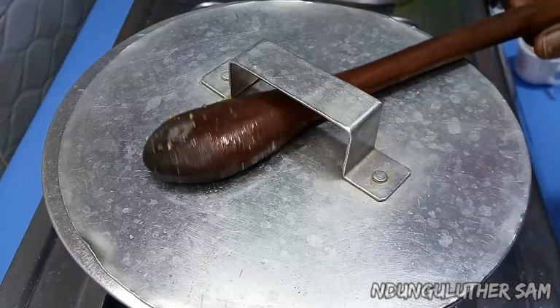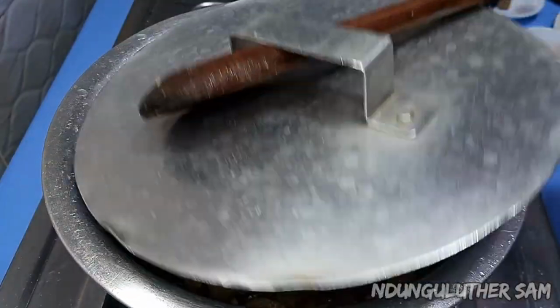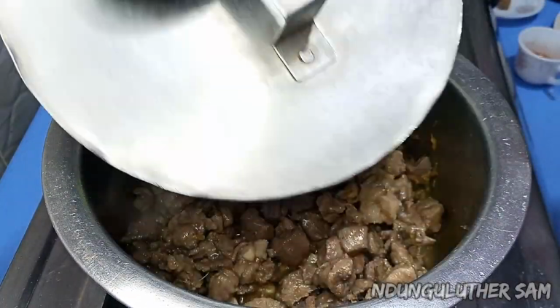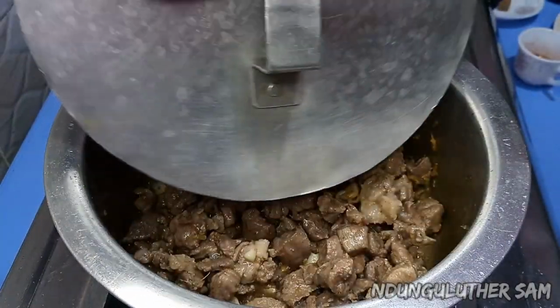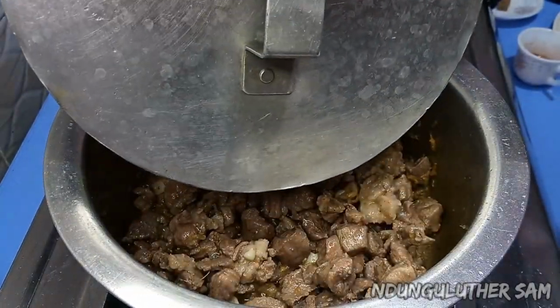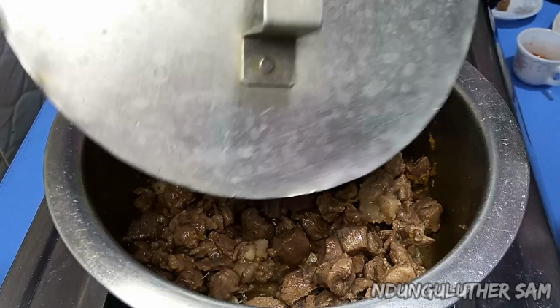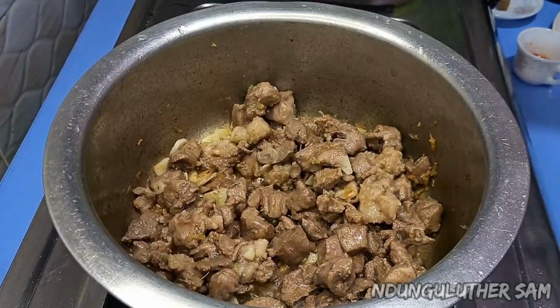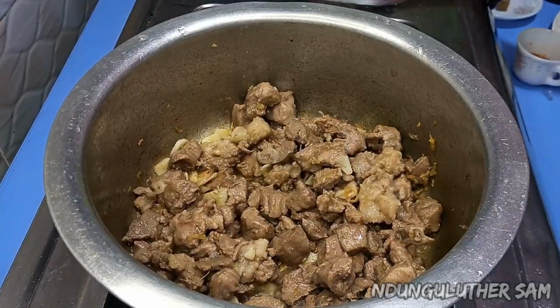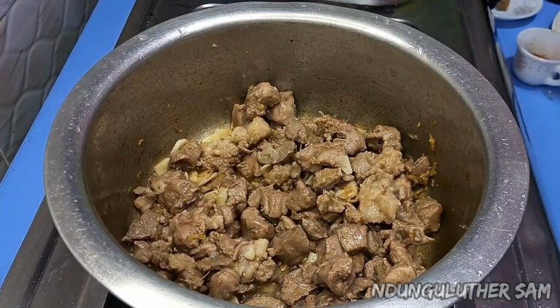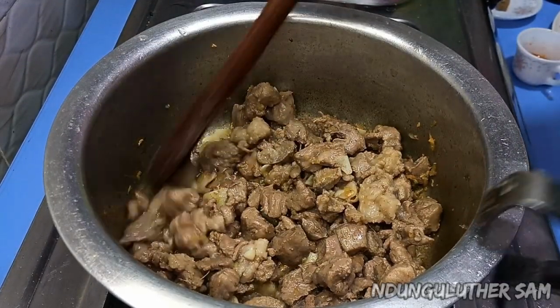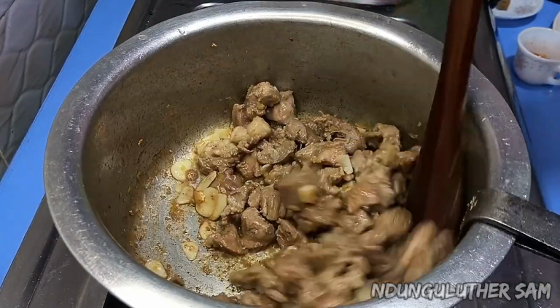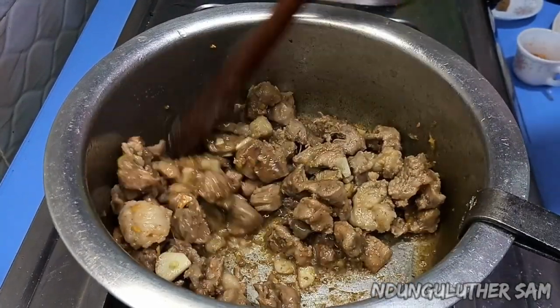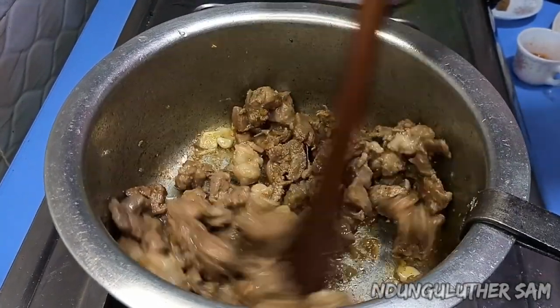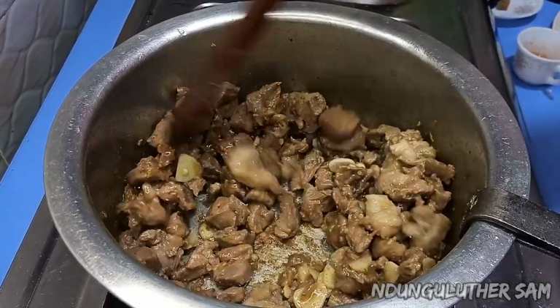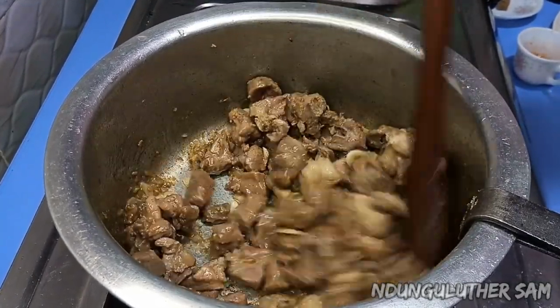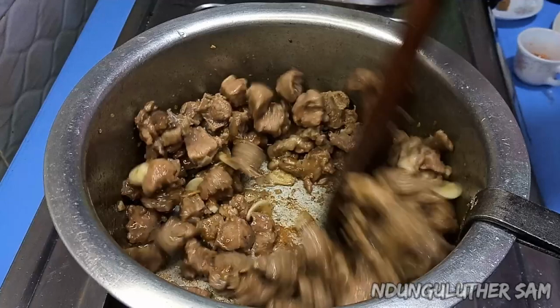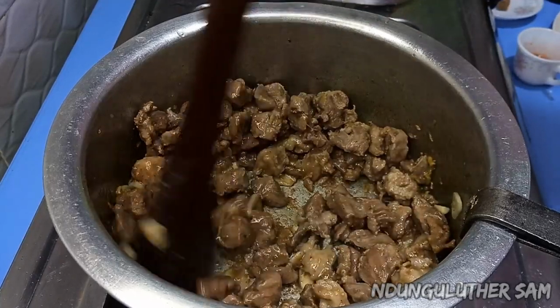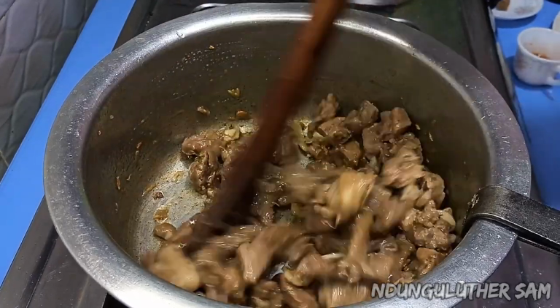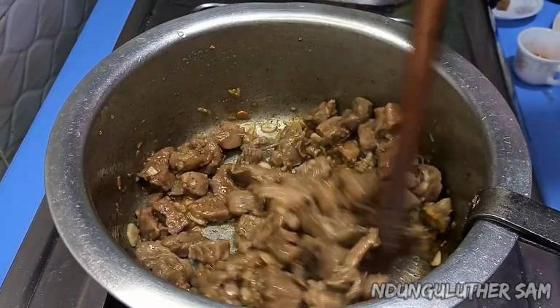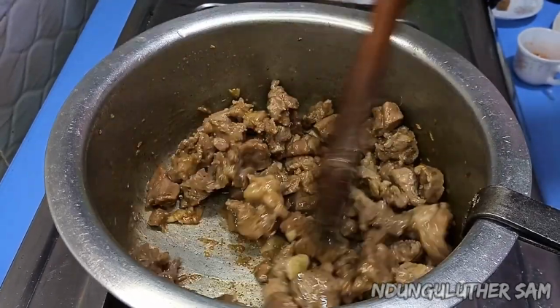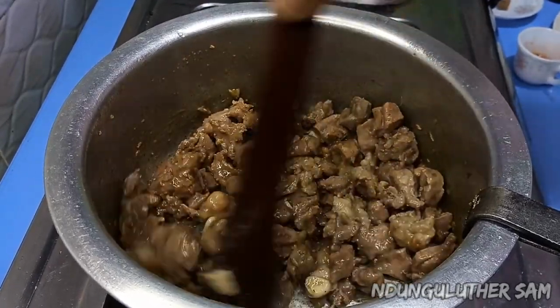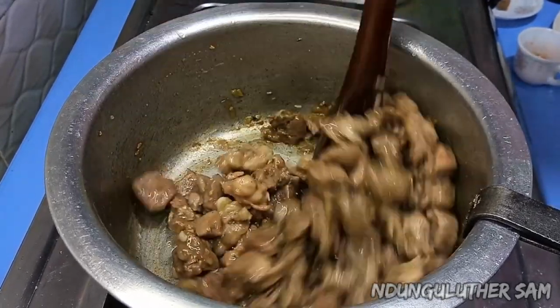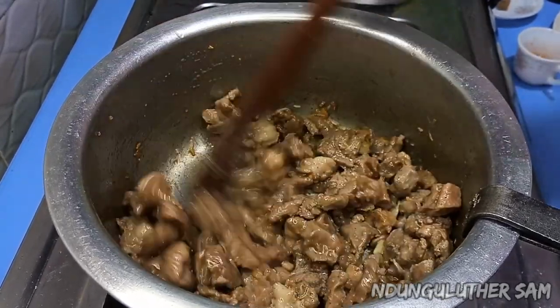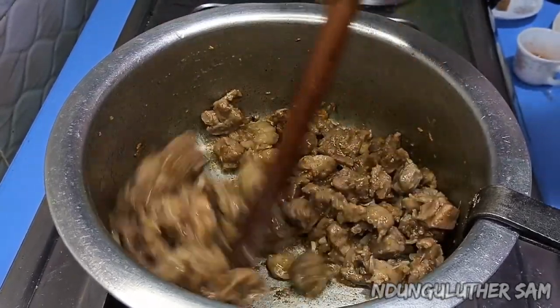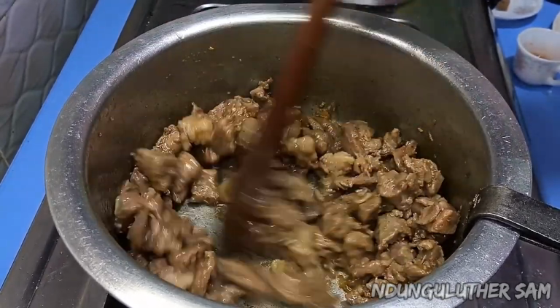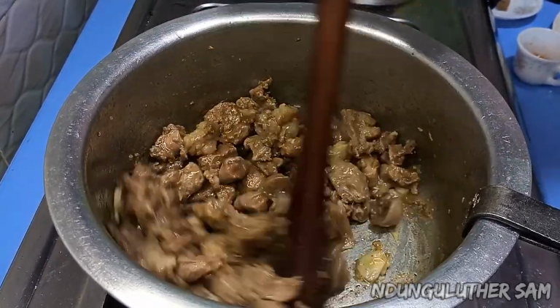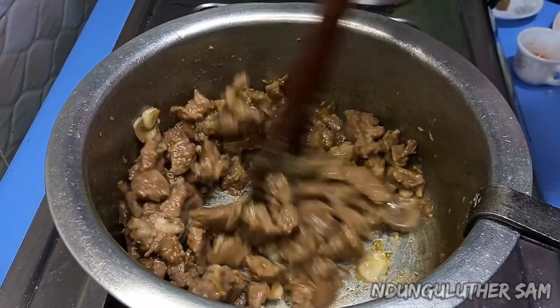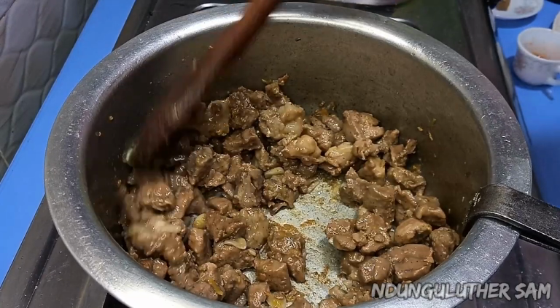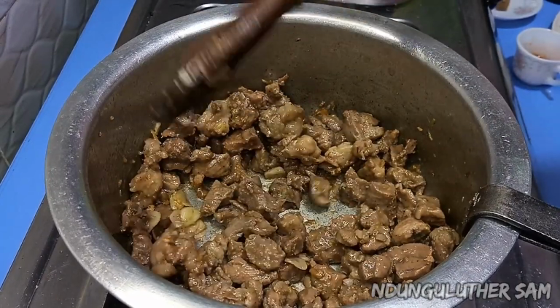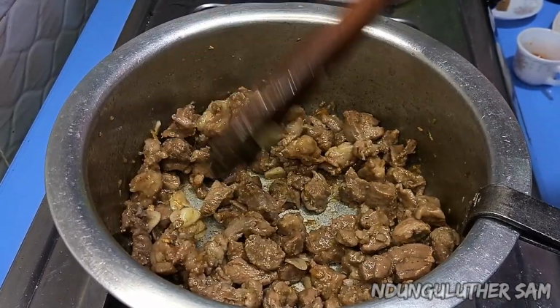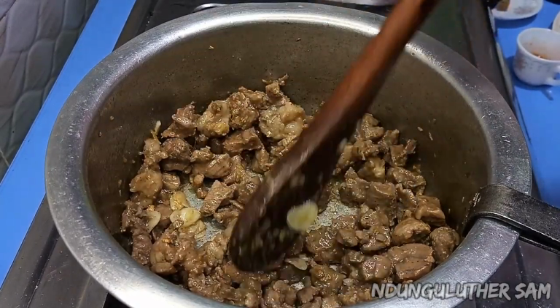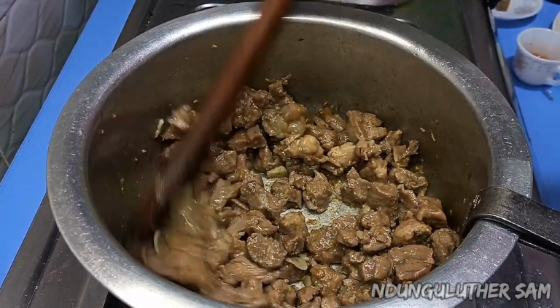Three or so minutes later, you can see that it has already dried. Remember, good meat doesn't take long to cook.